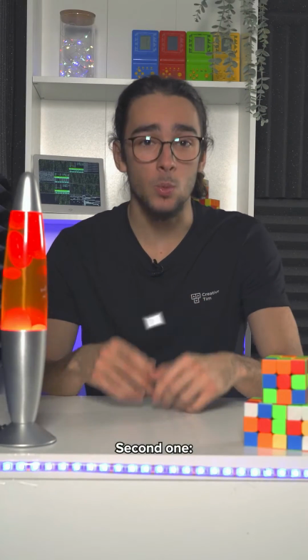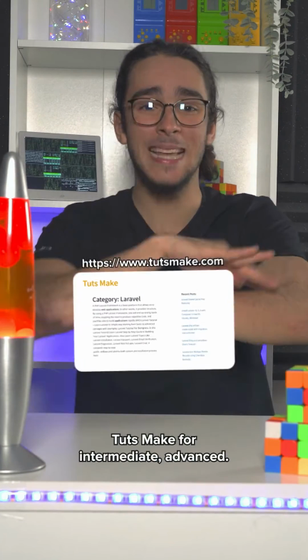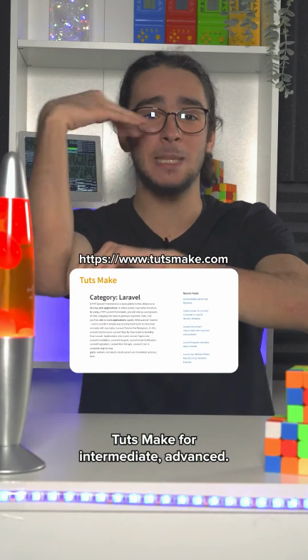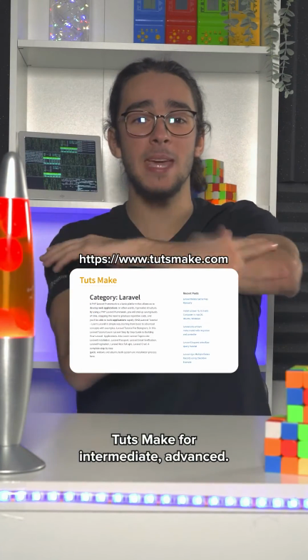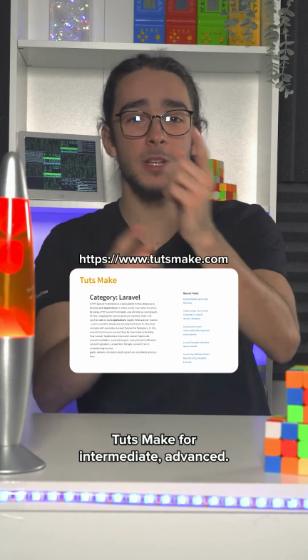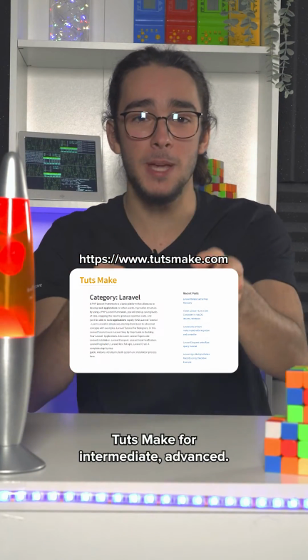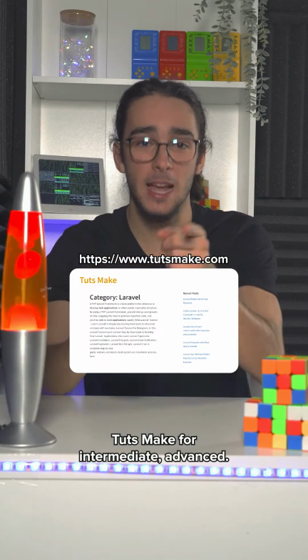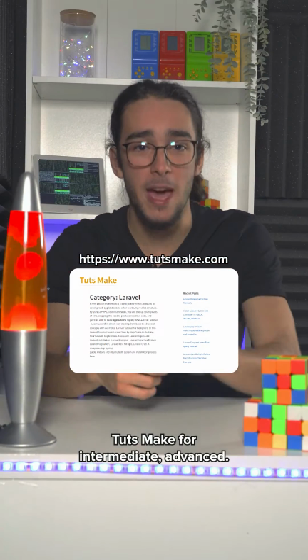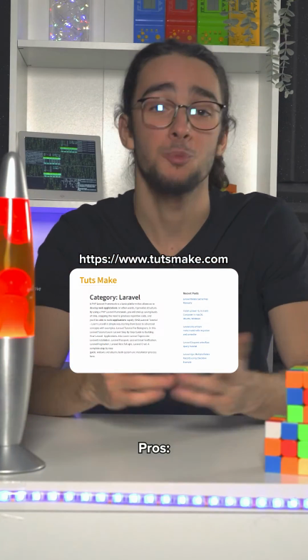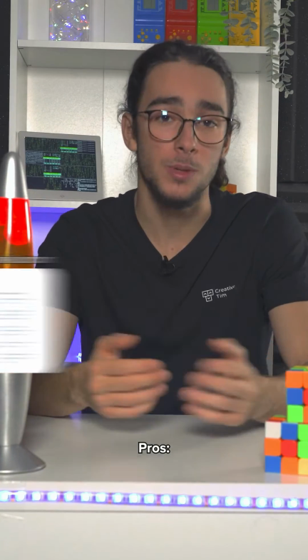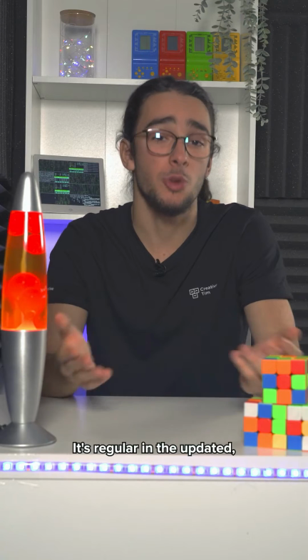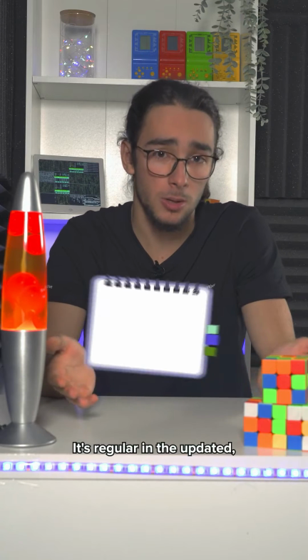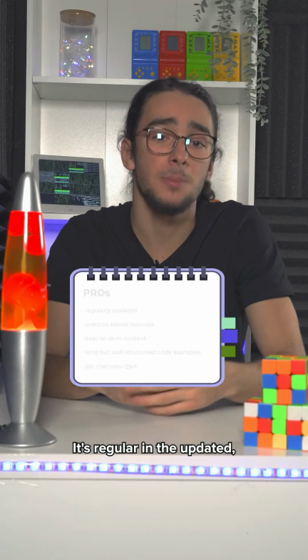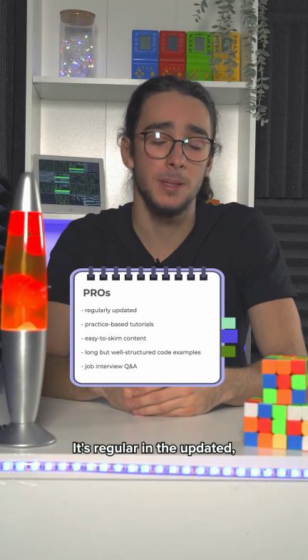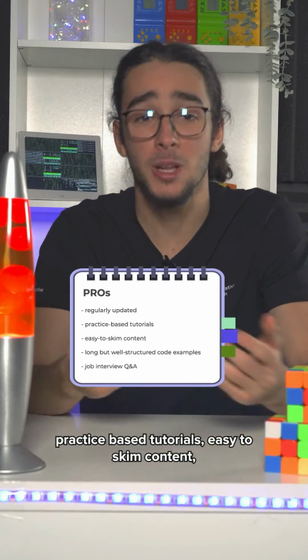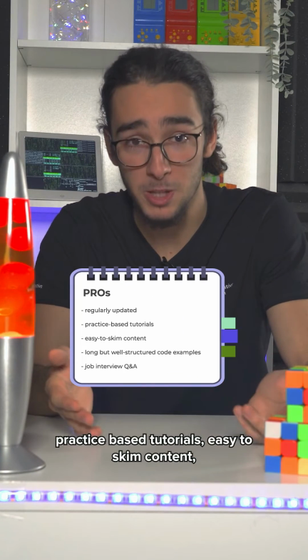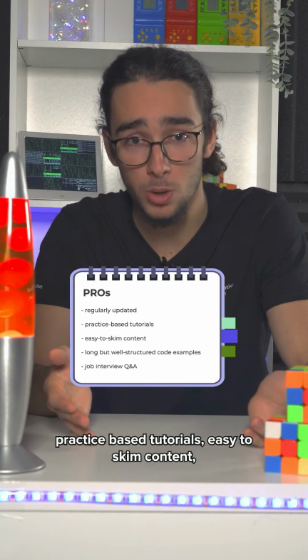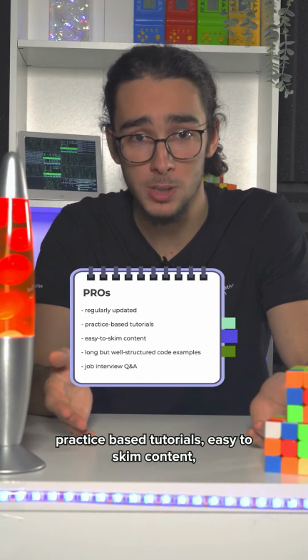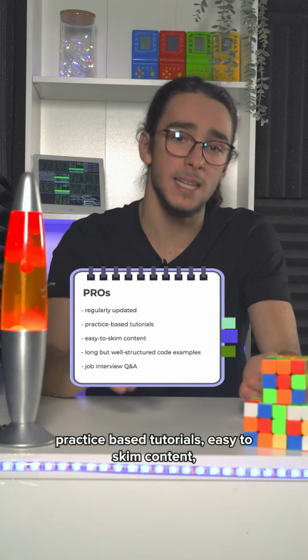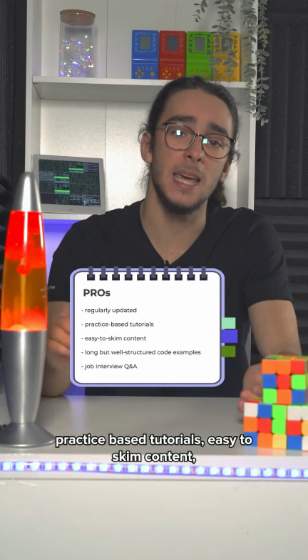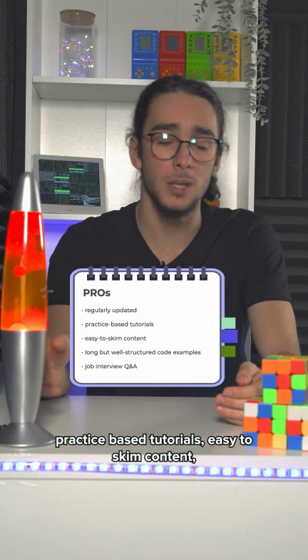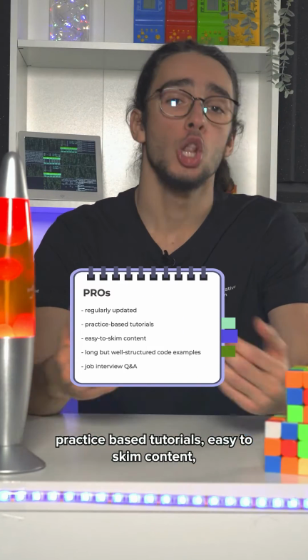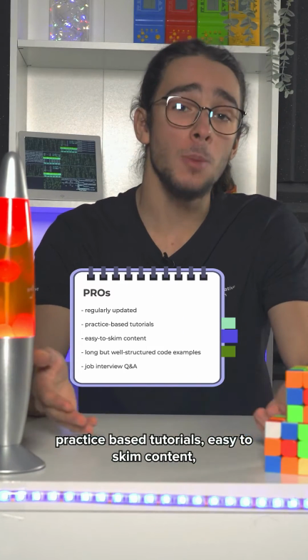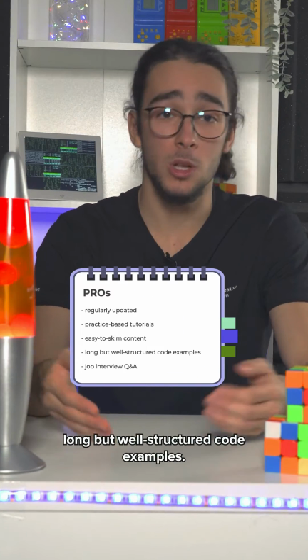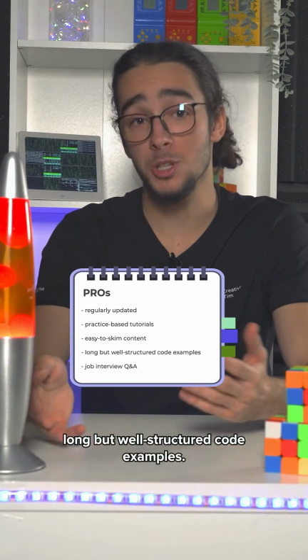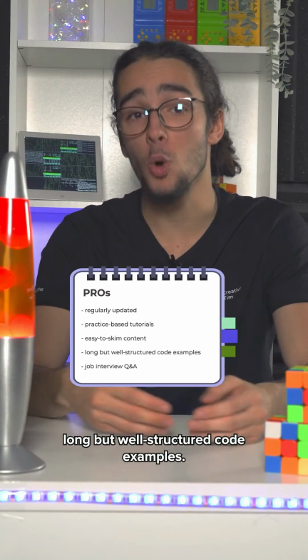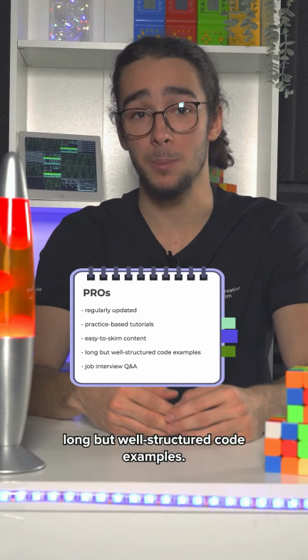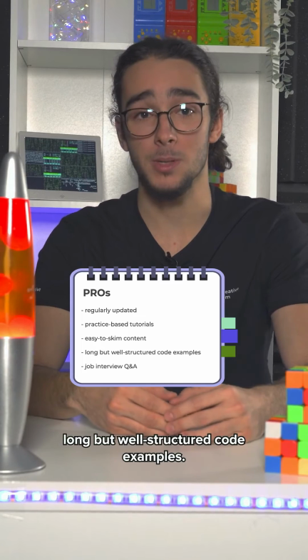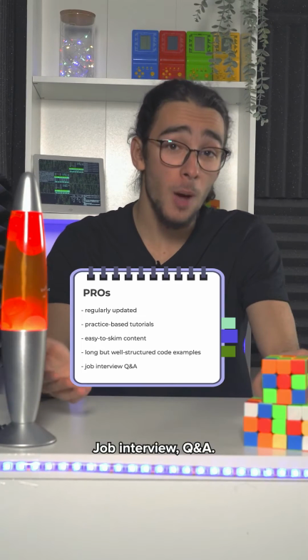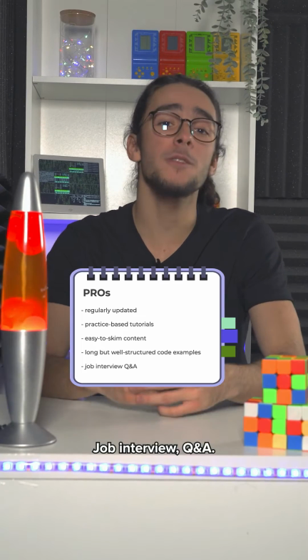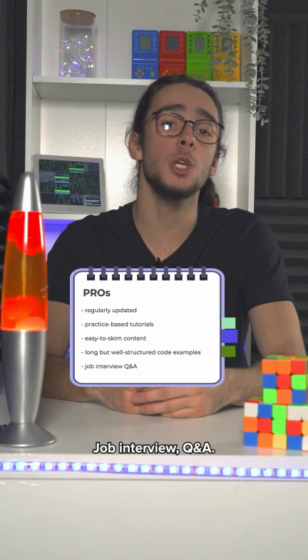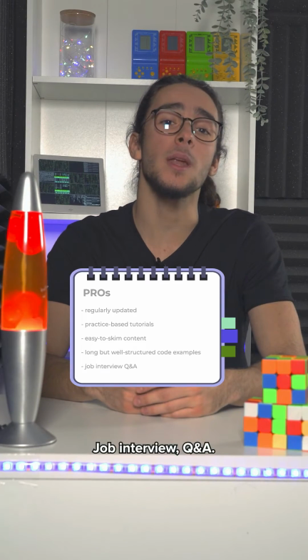Second one: Cuts Make, for intermediate and advanced. Pros: it's regularly updated, practice-based tutorials, easy to skim content, long but well-structured code examples, and job interview Q&A.